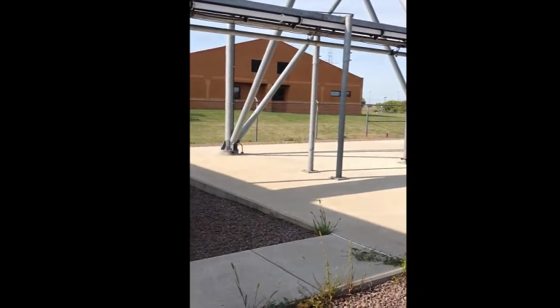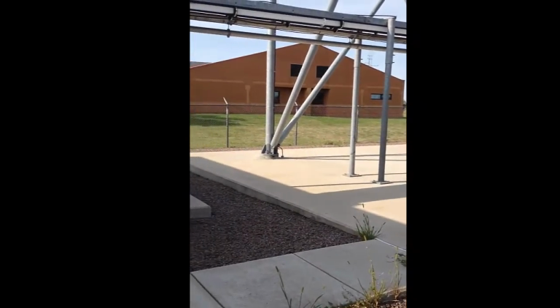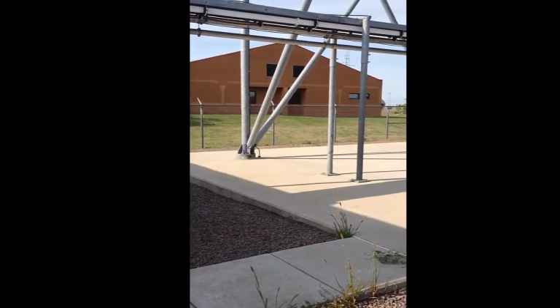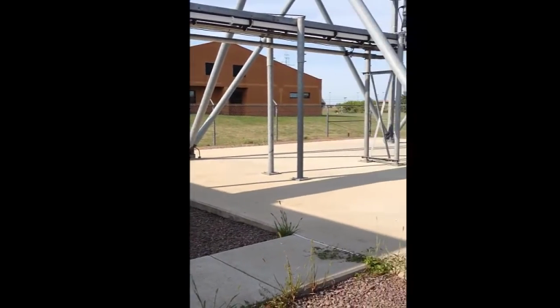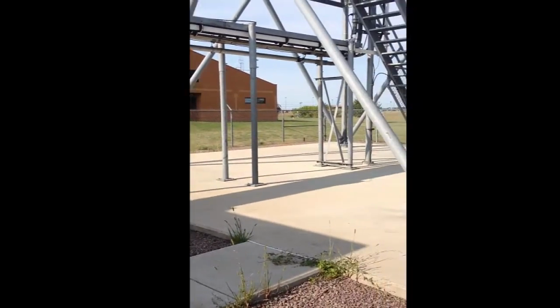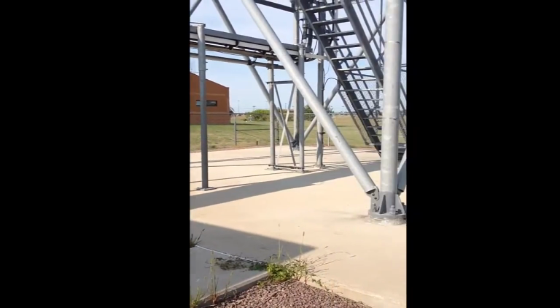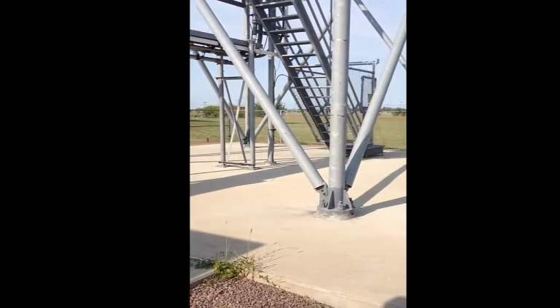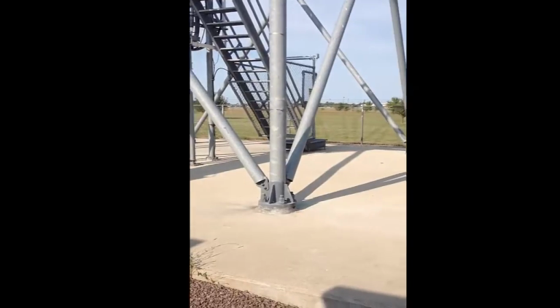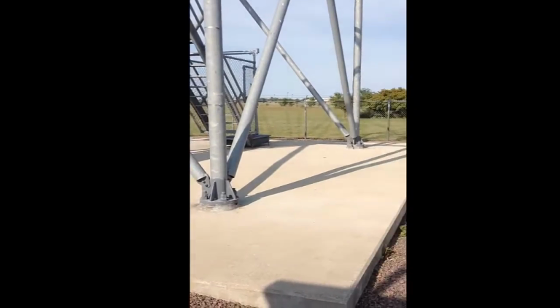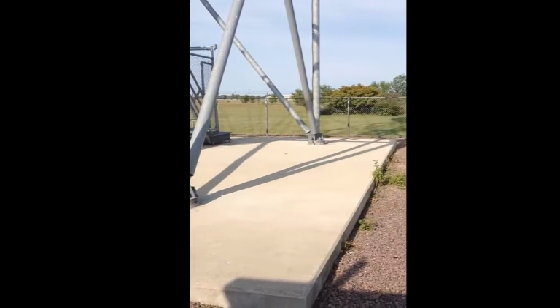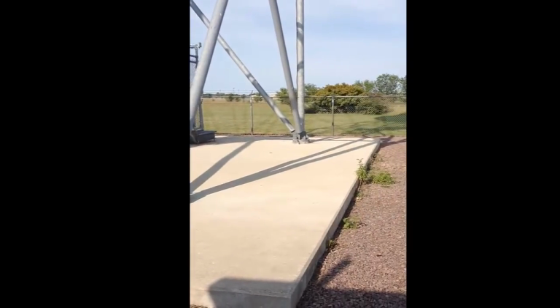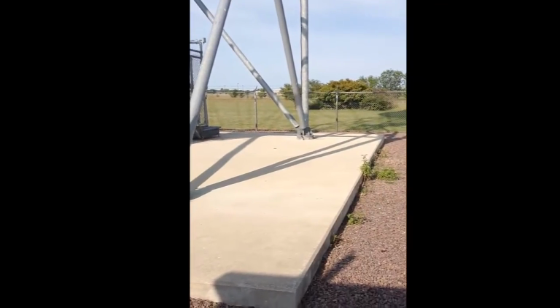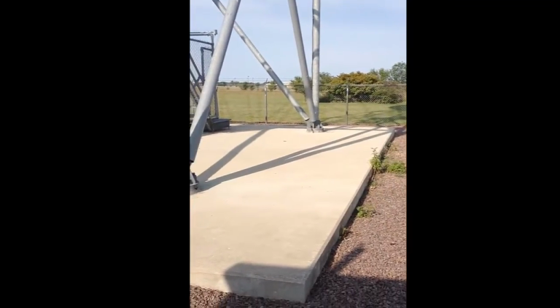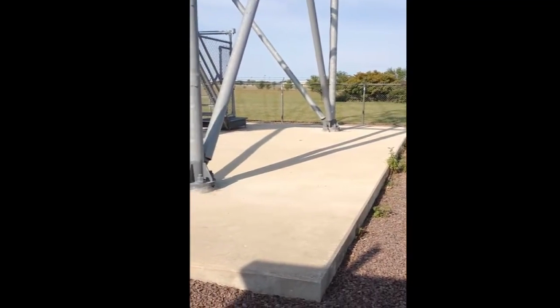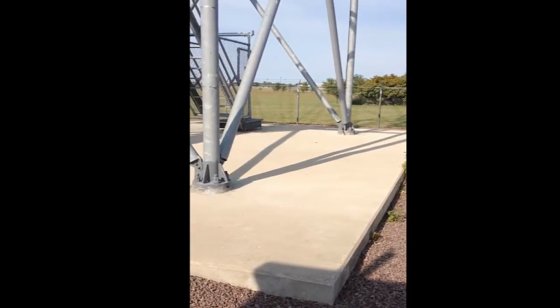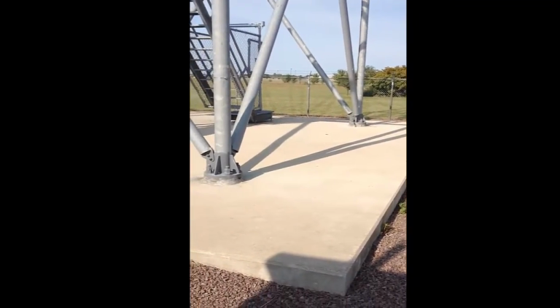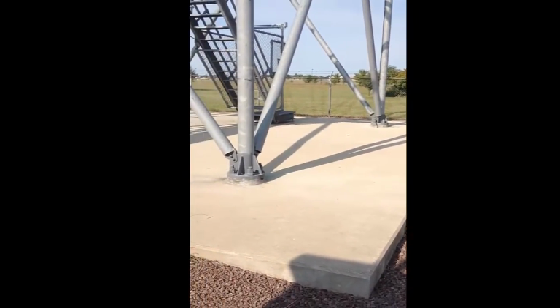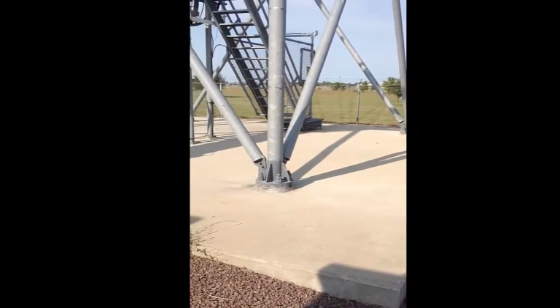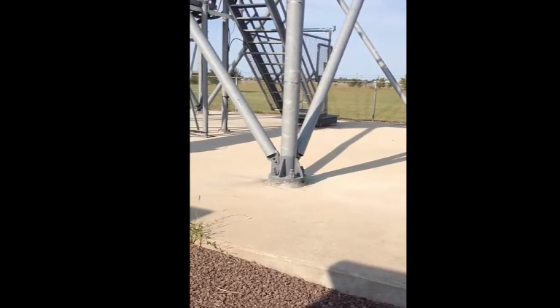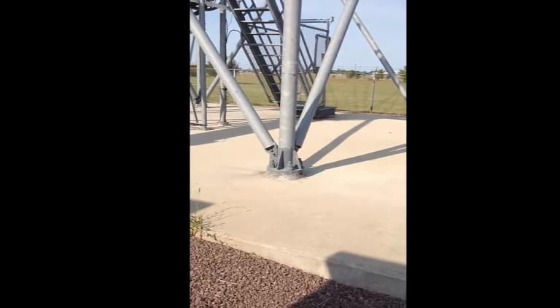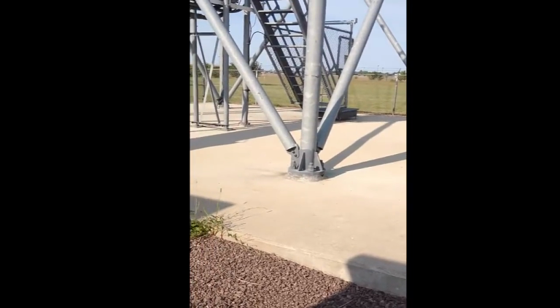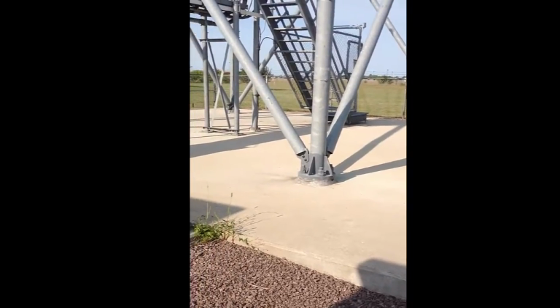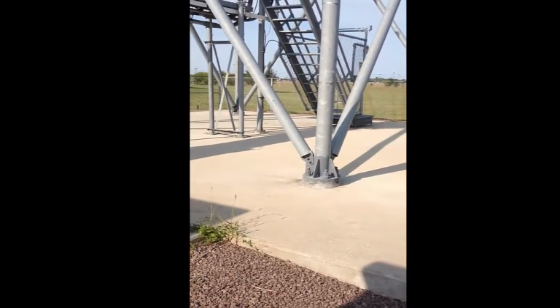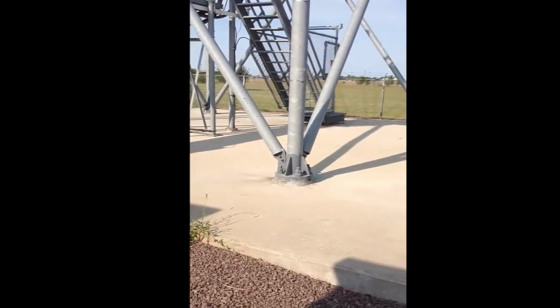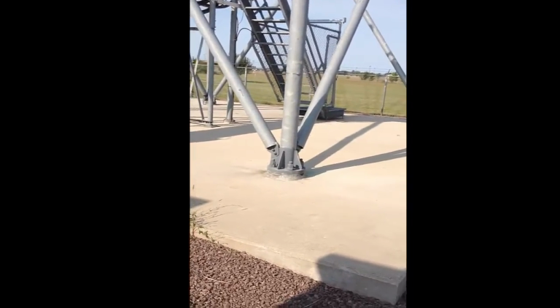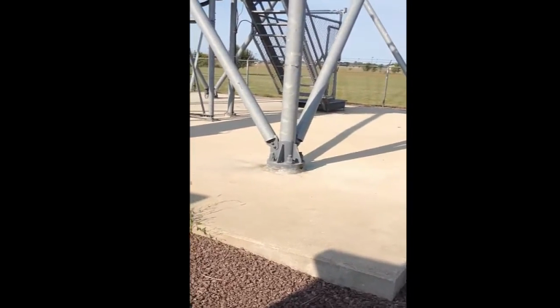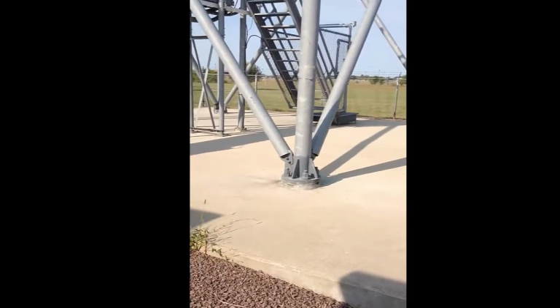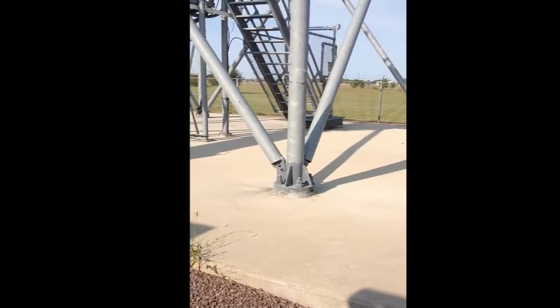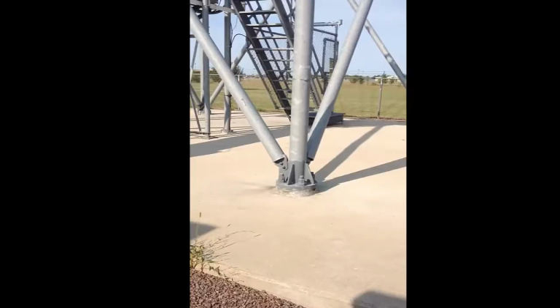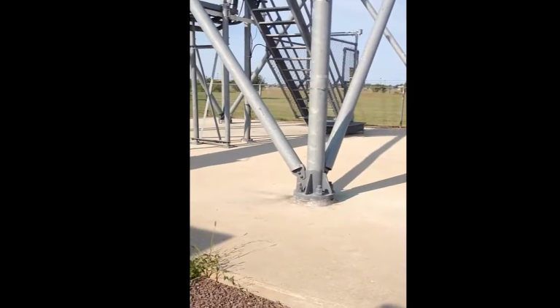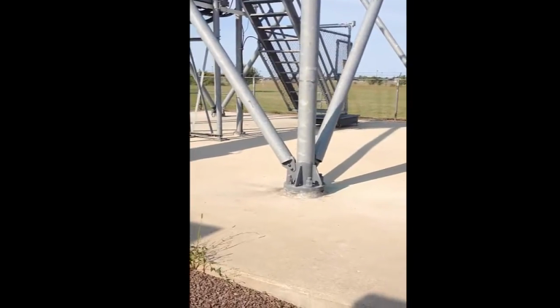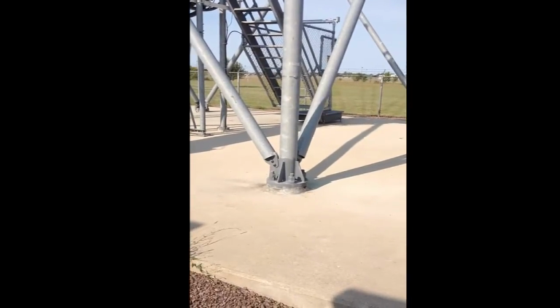The slab of concrete that the radar sits on is four foot deep — it's a four-foot-thick piece of concrete that this is anchored on. The anchor bolts themselves actually go down five foot into the ground to anchor the radar.